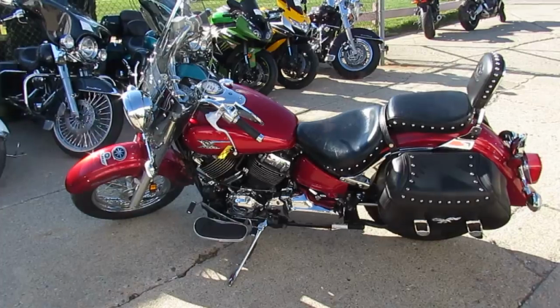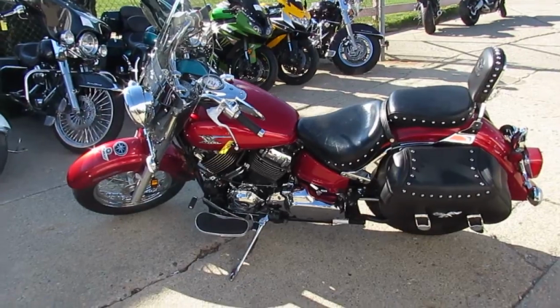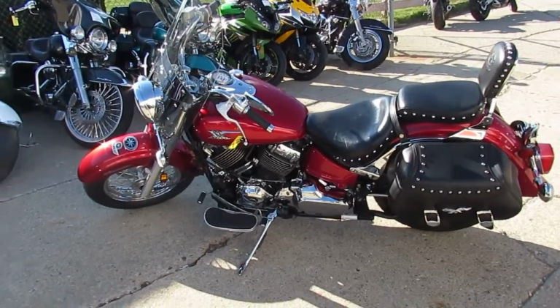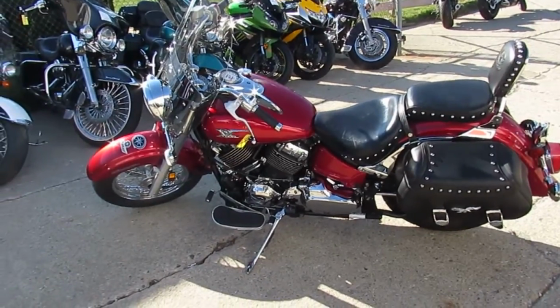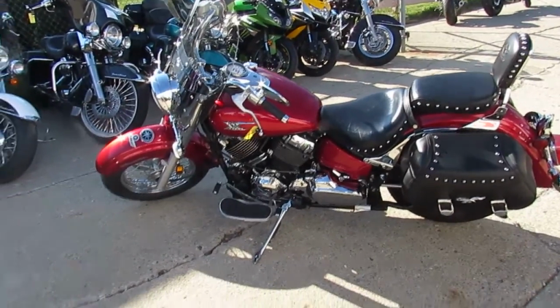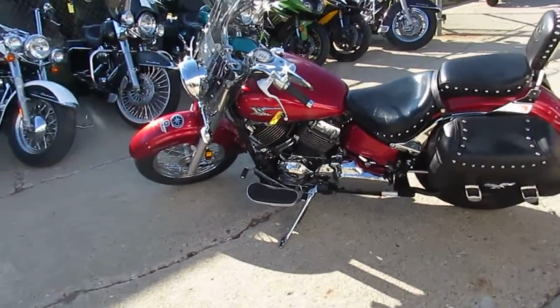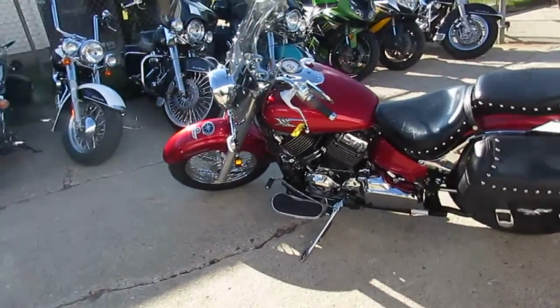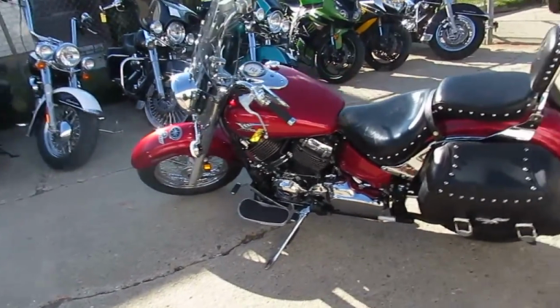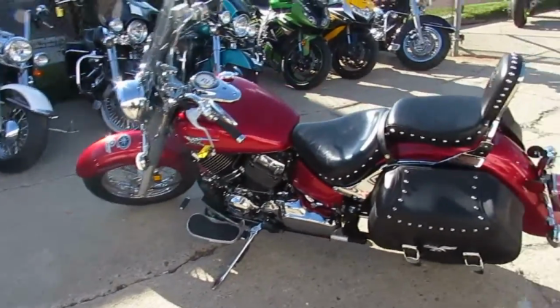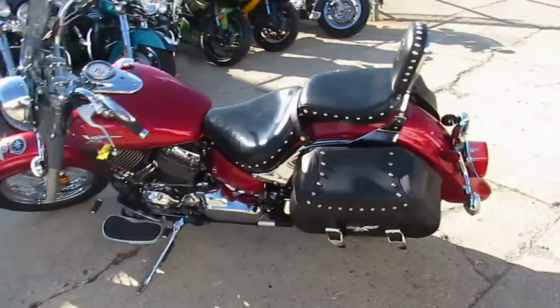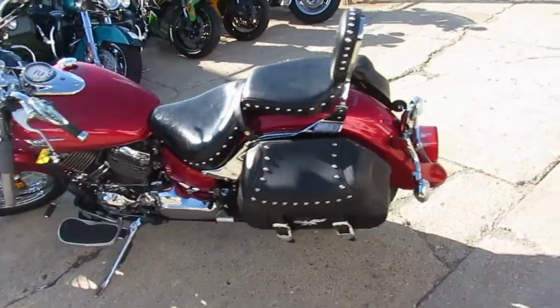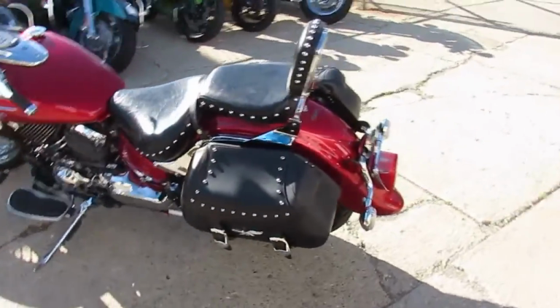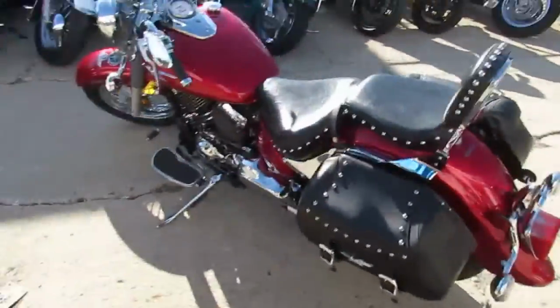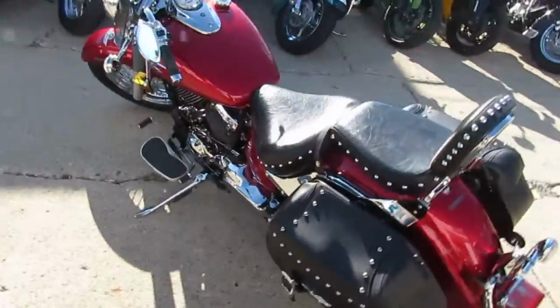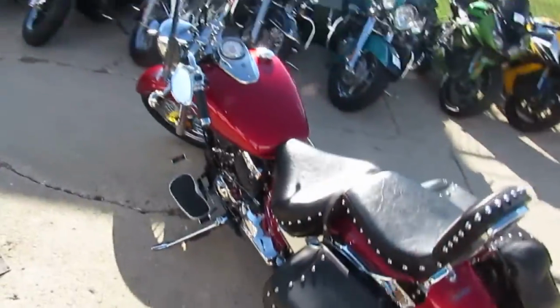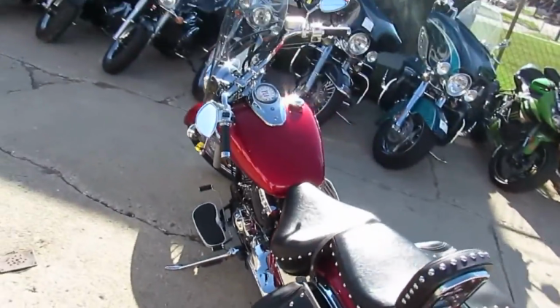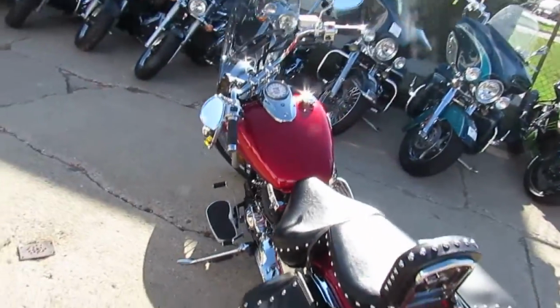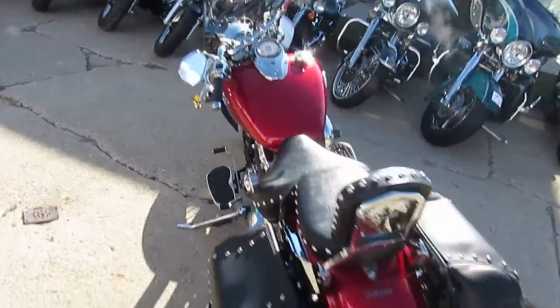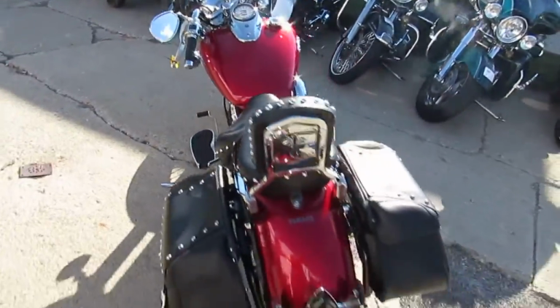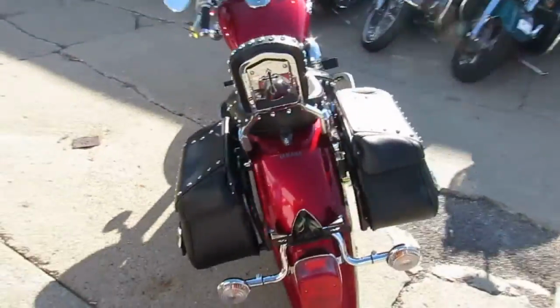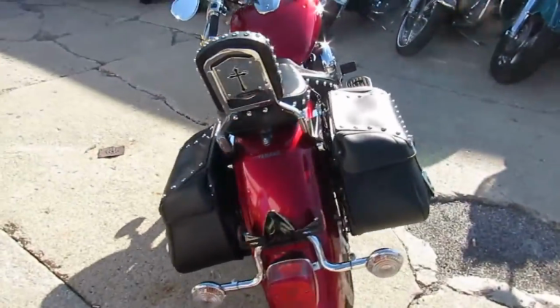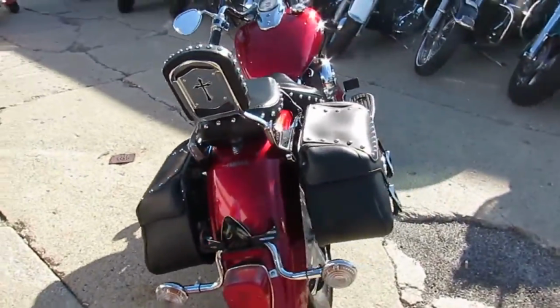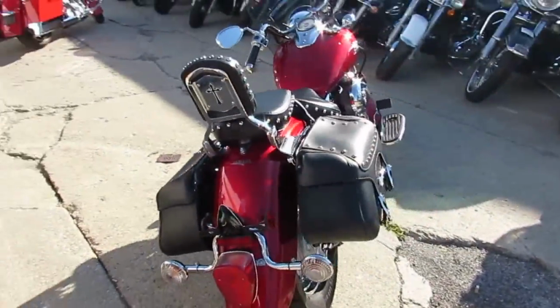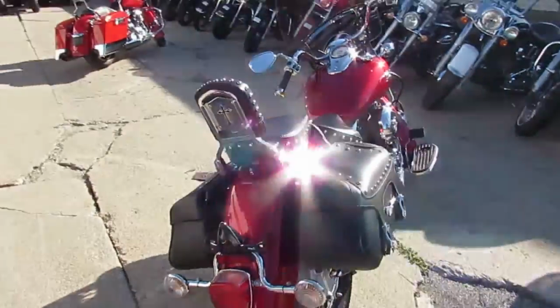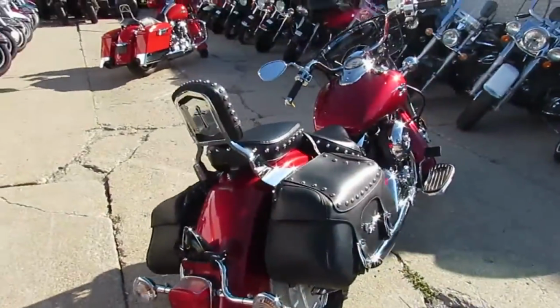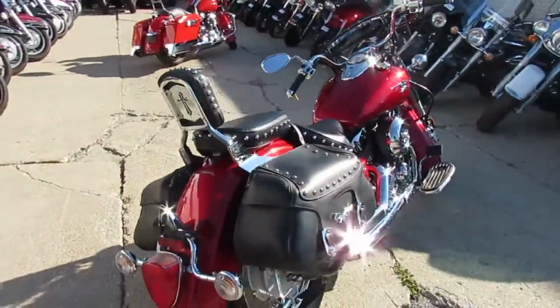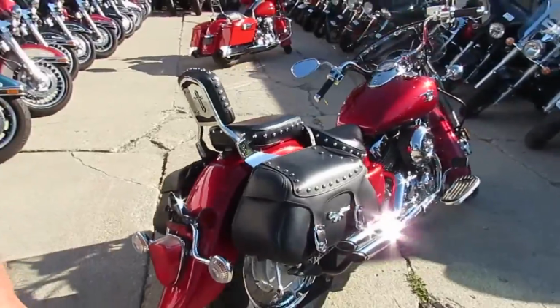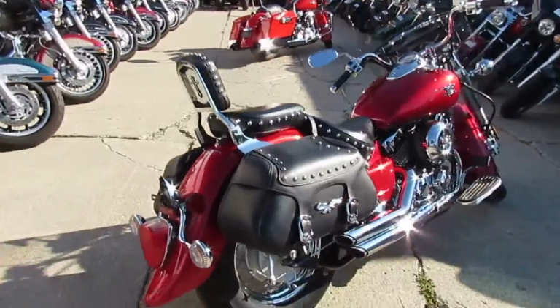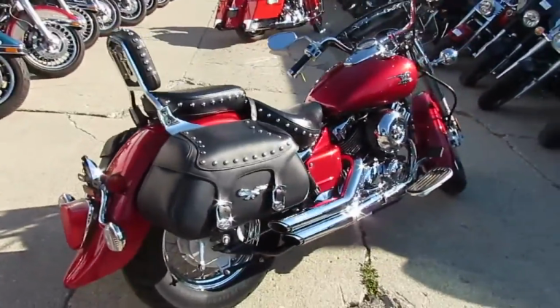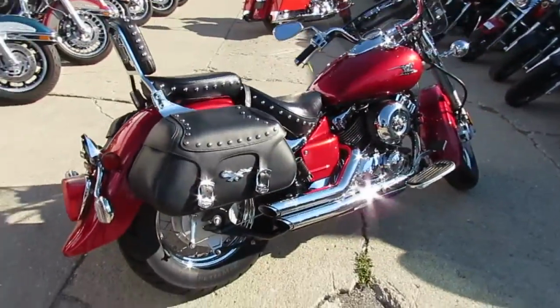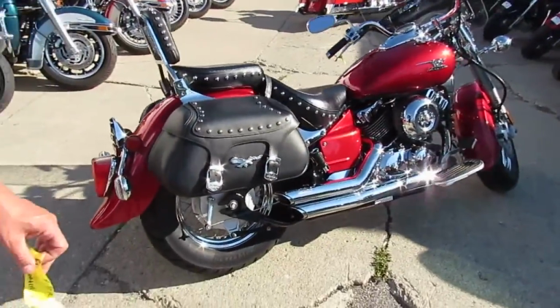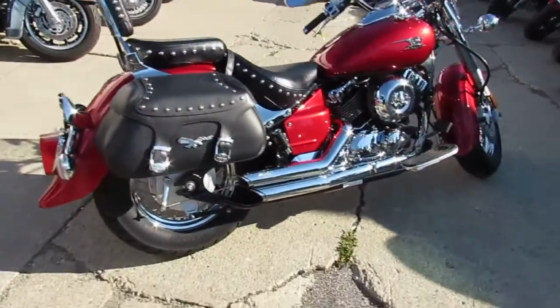Hey, it's Approval Power Sports doing some videos on our cruisers and we got a nice one here. It is a 2009 Yamaha V-Star 650 Silverado Edition. This bike only has 12,617 miles — so low, low miles.